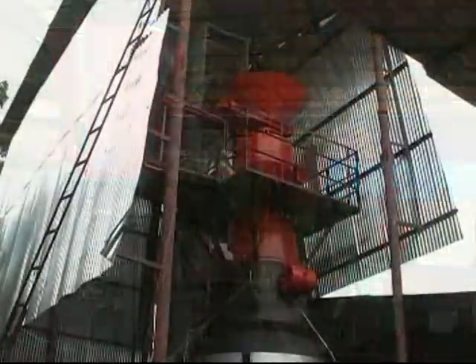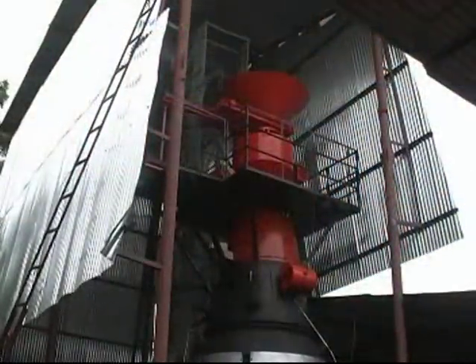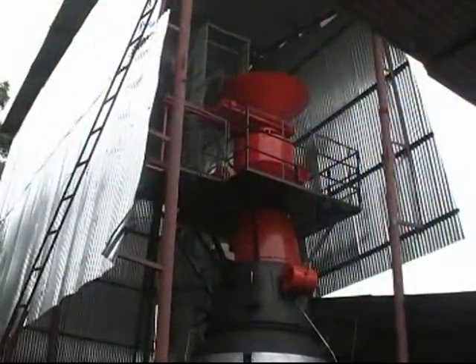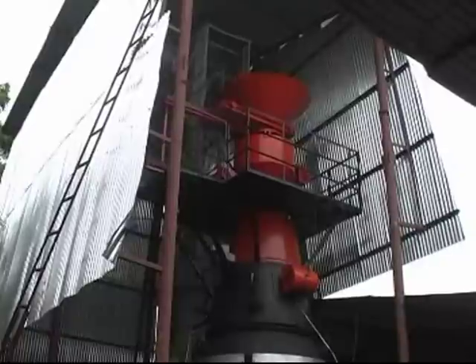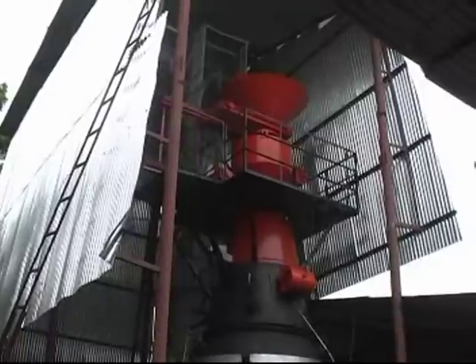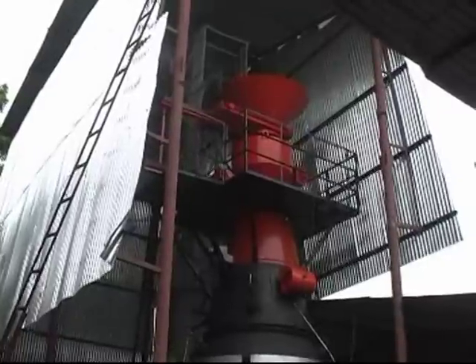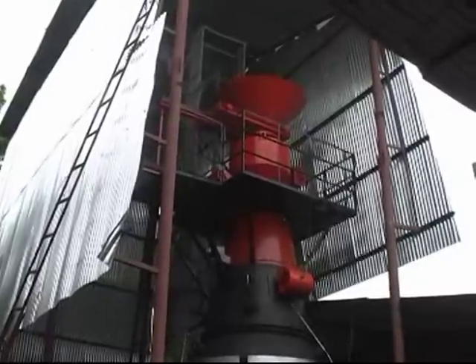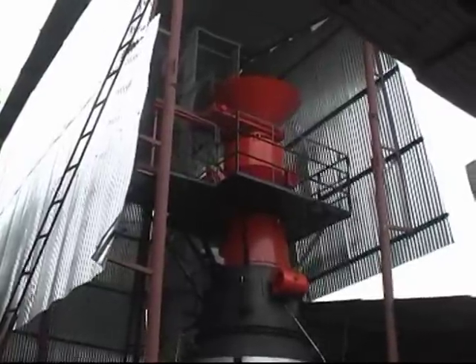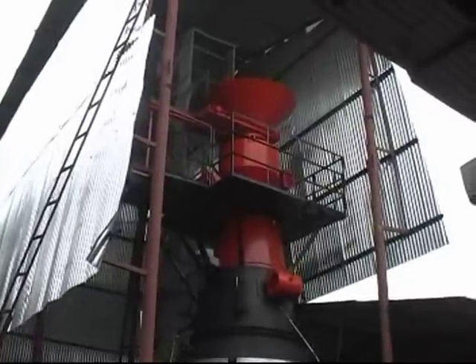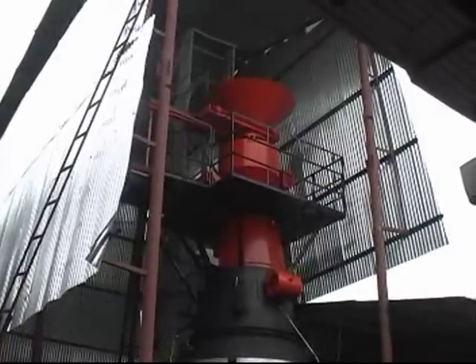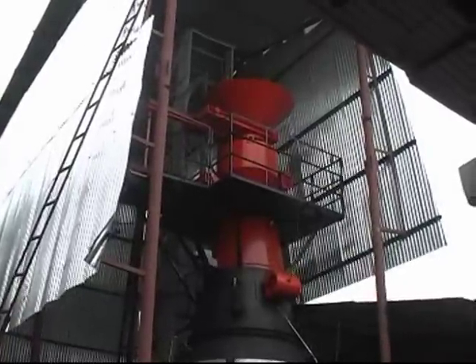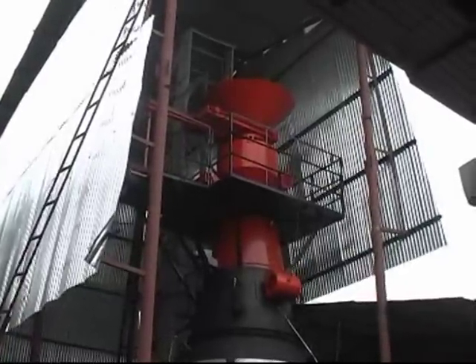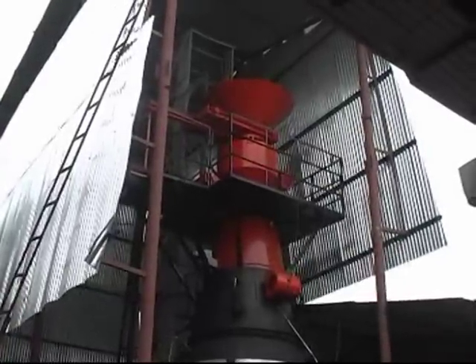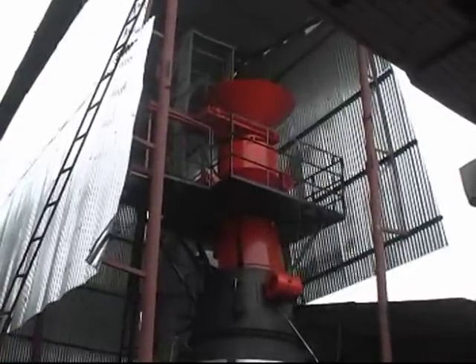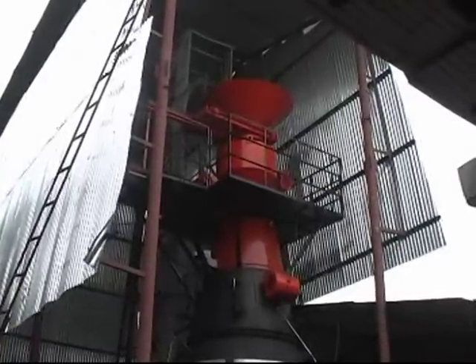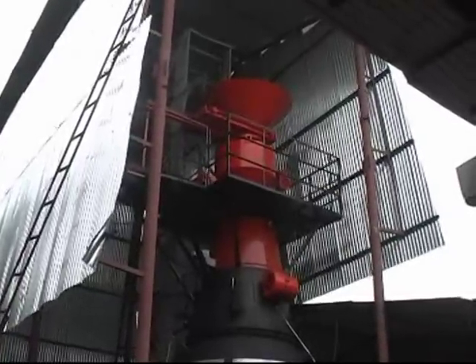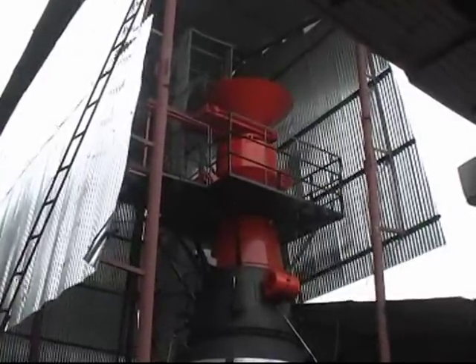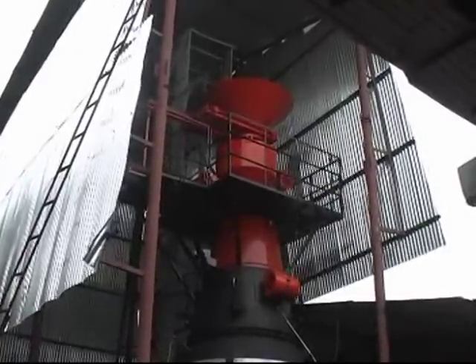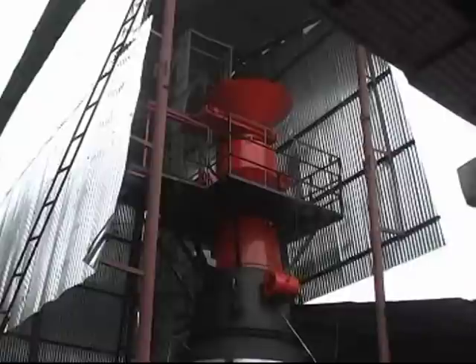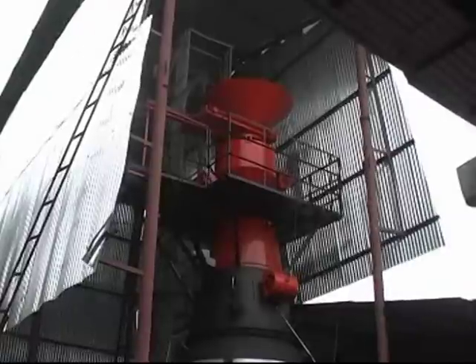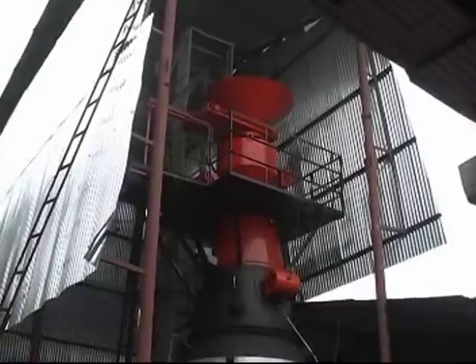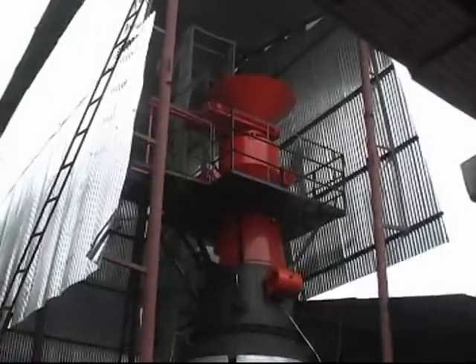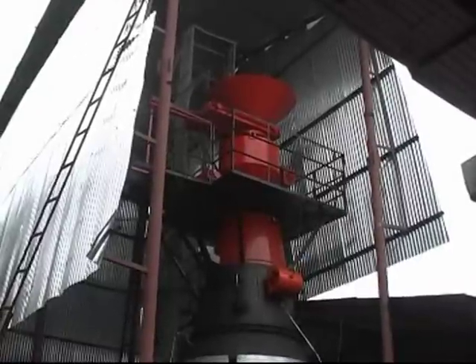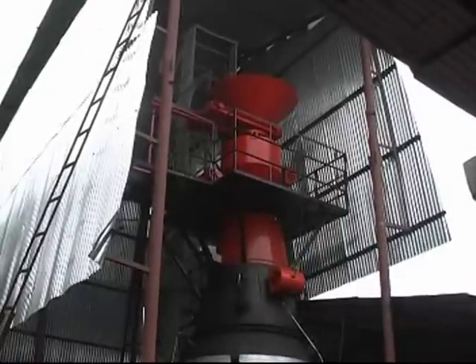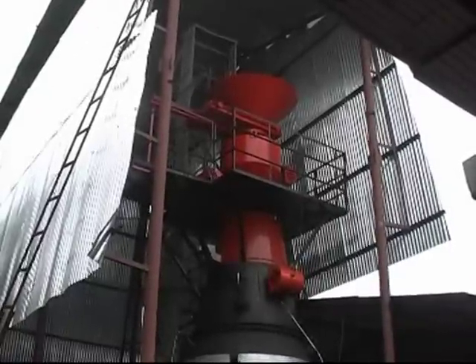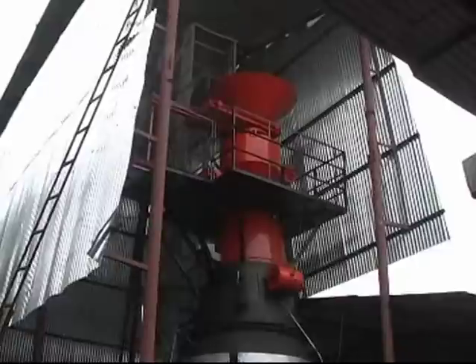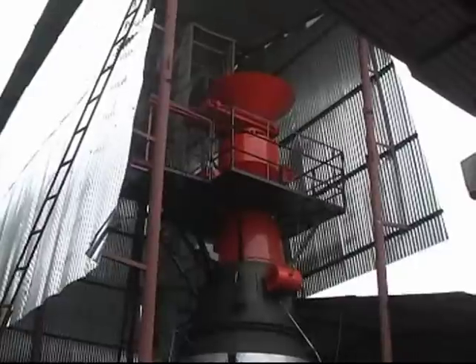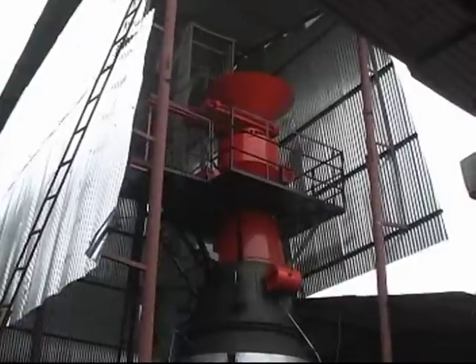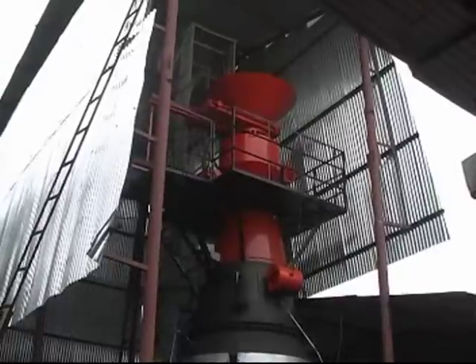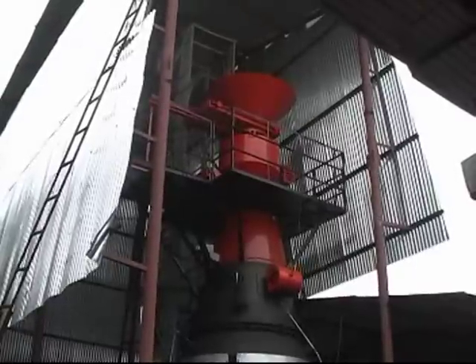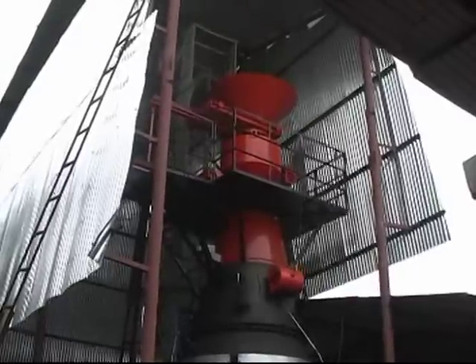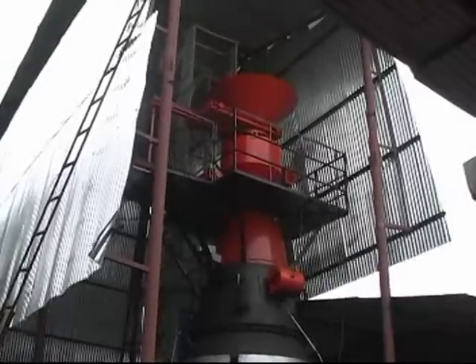This is a larger gasifier. It consumes about 400 kilograms of wood chips per hour to generate 250 to 300 kilowatts of power output. This is something we use for our own captive generation in the factory.